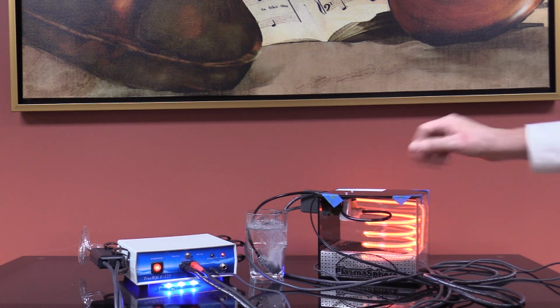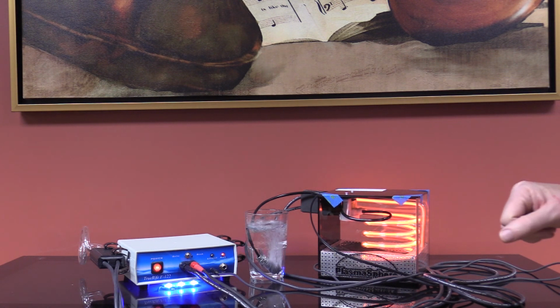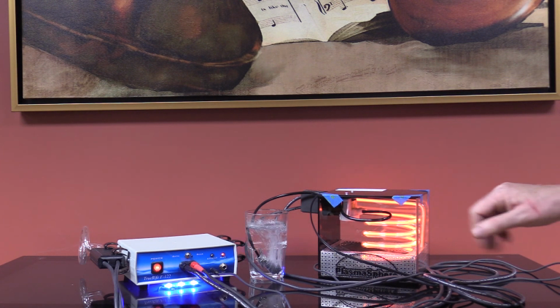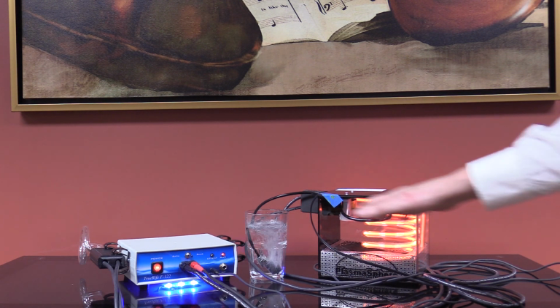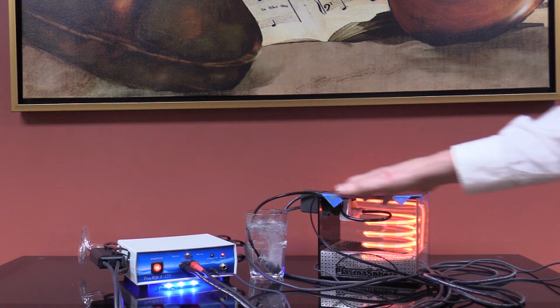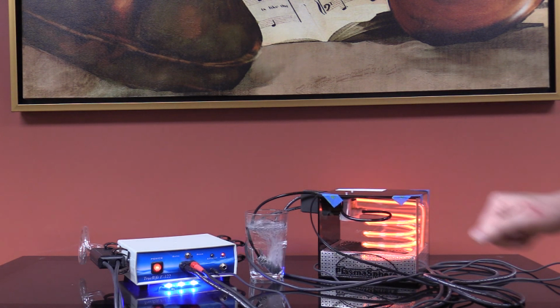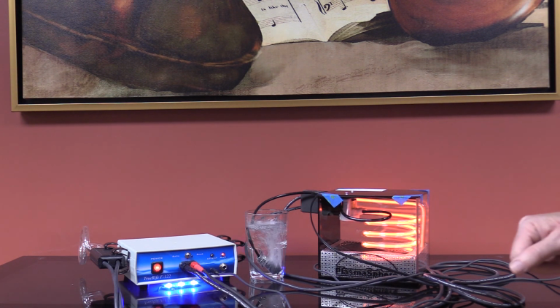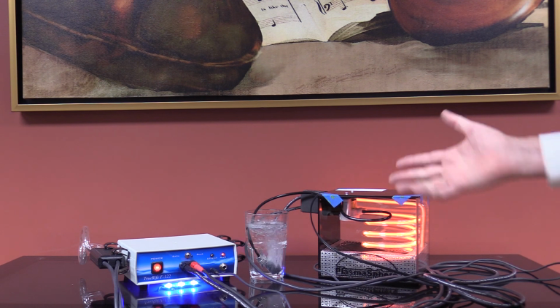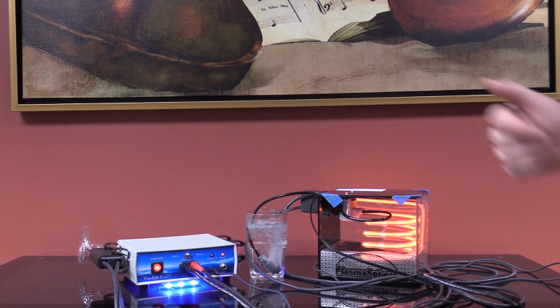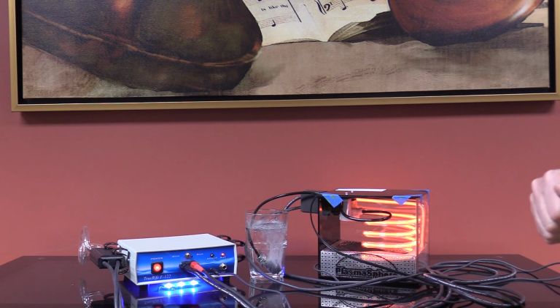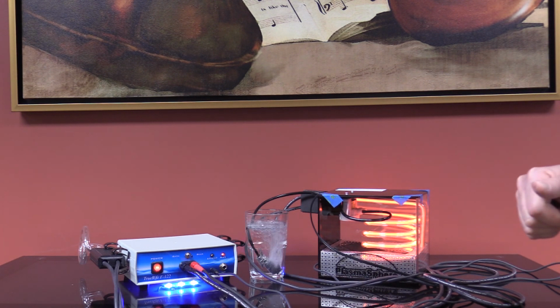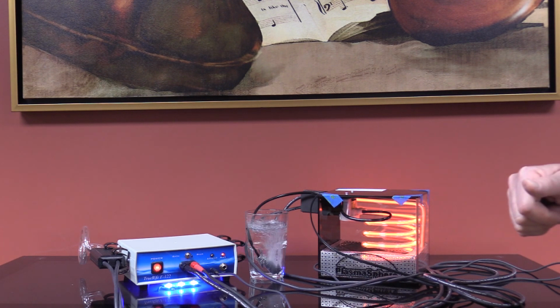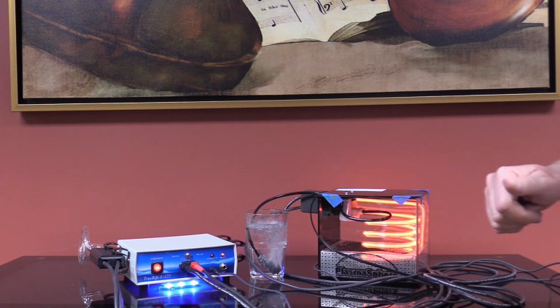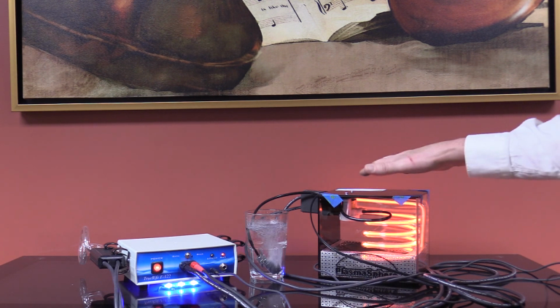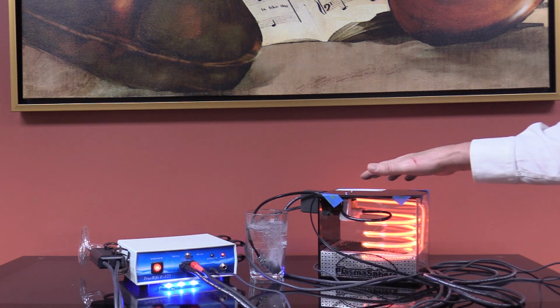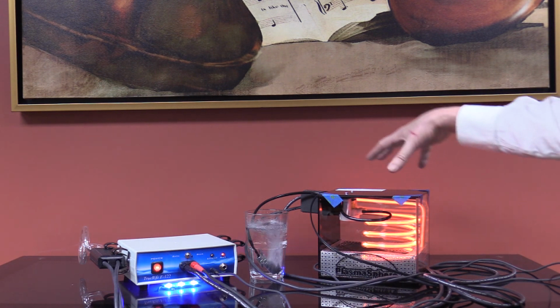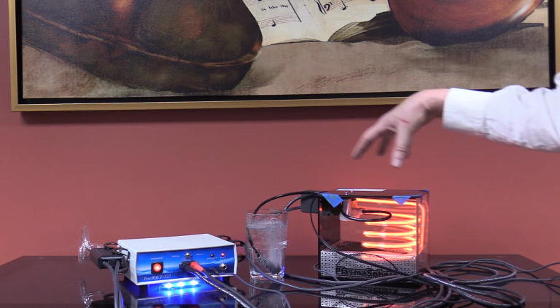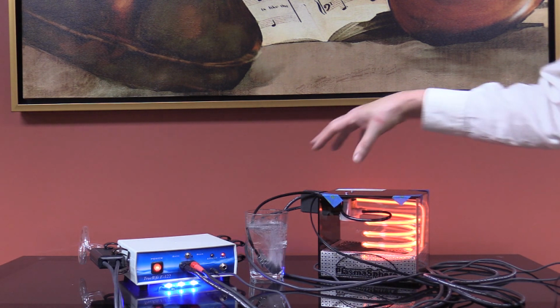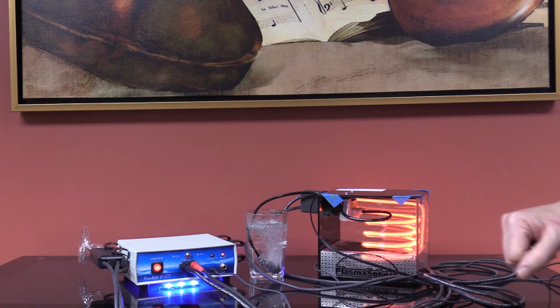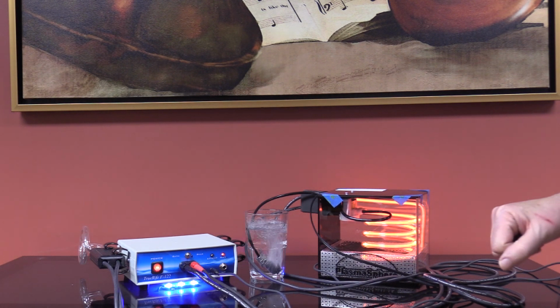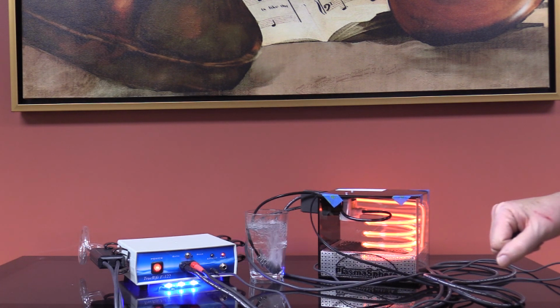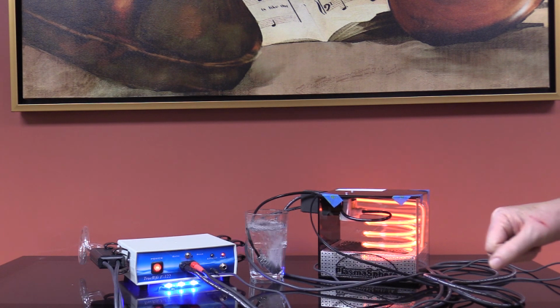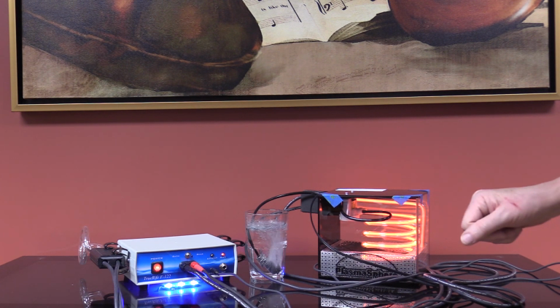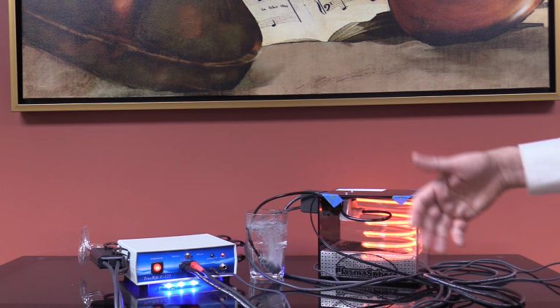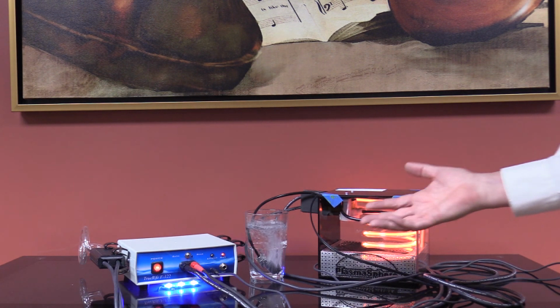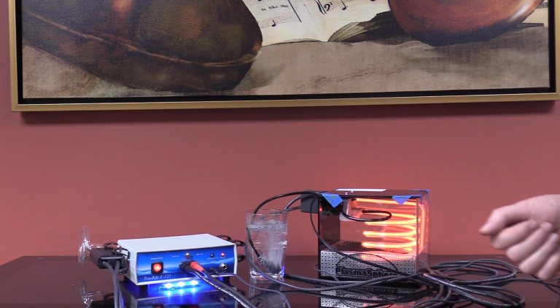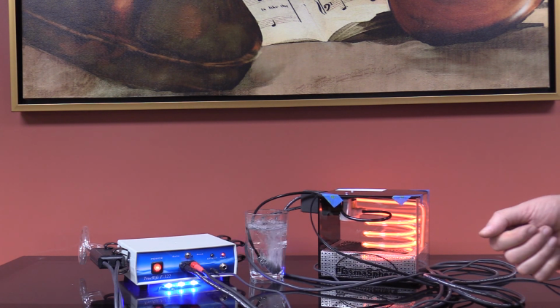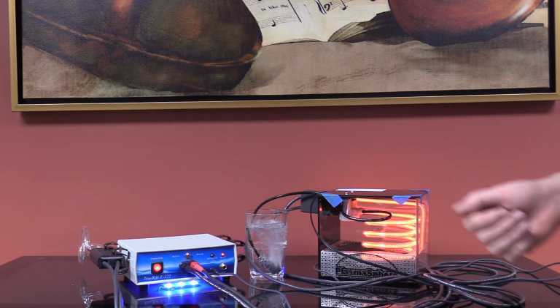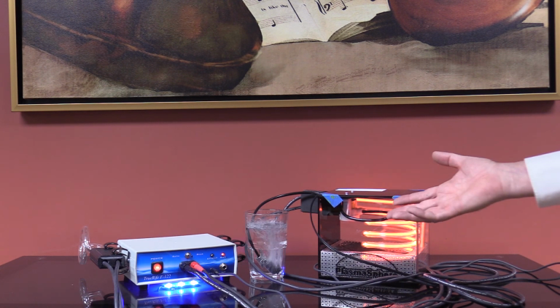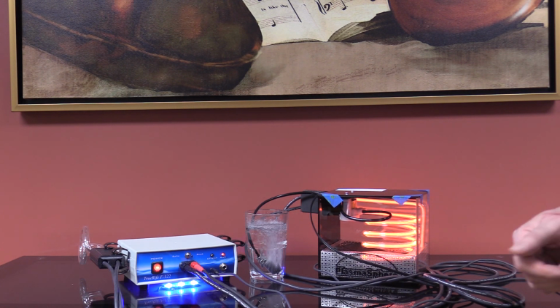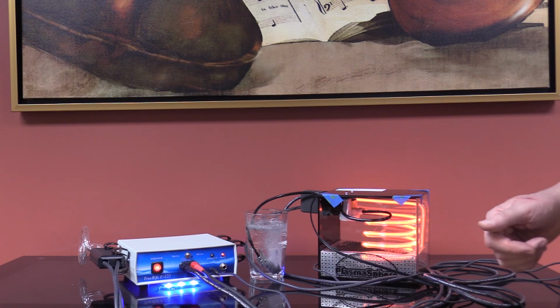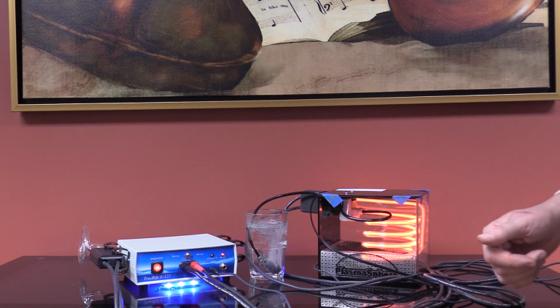We know you will. So this is what it looks like, and hopefully this training has helped you to get things set up. Once again, more details in the F122 manual about the benefits of ozone — so look into that as well.